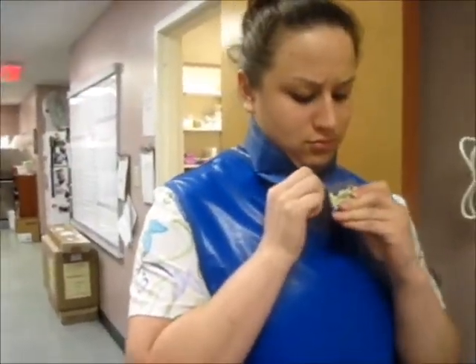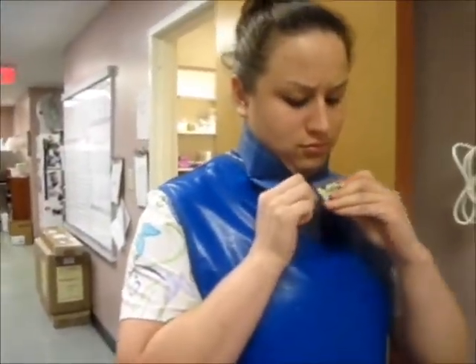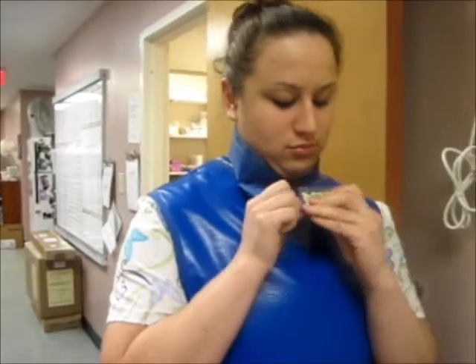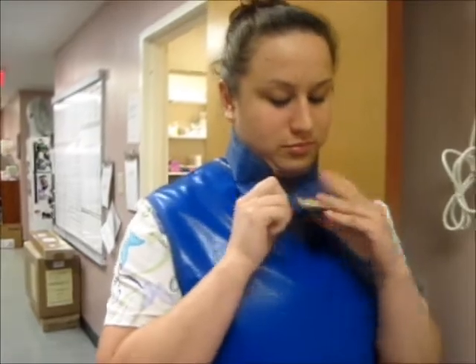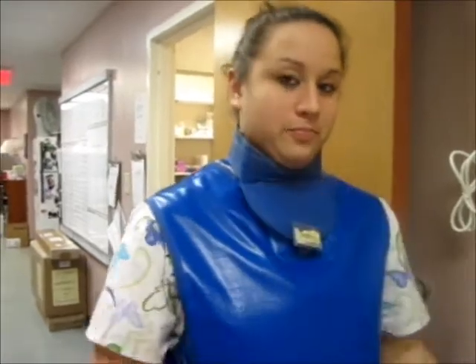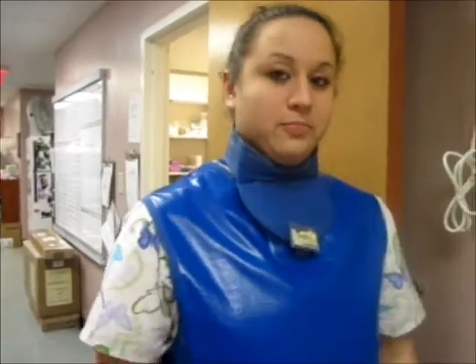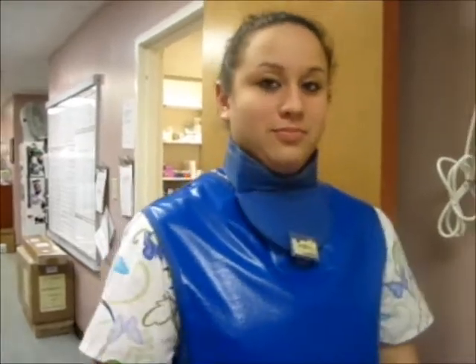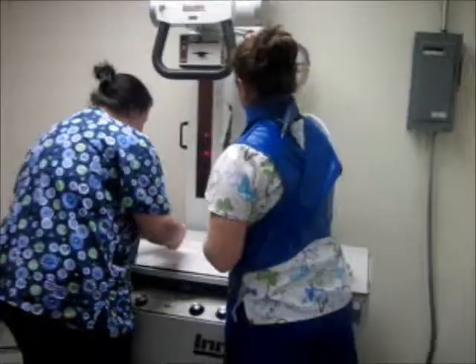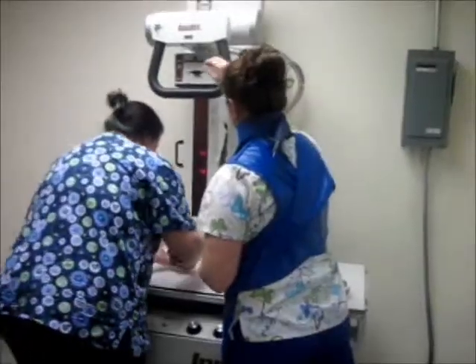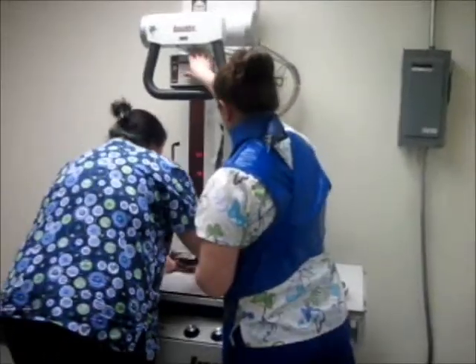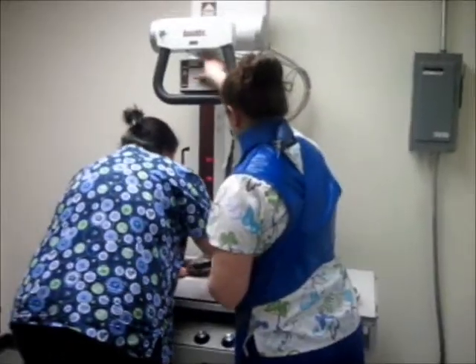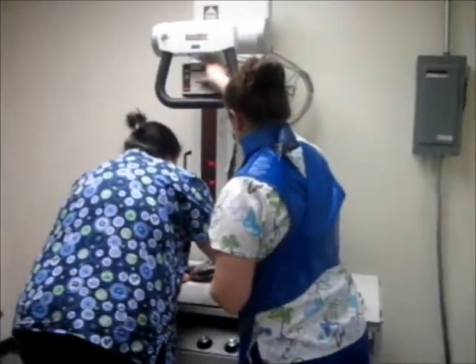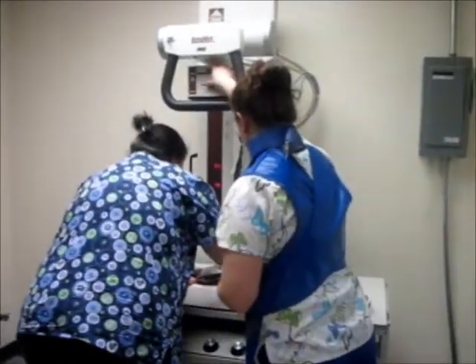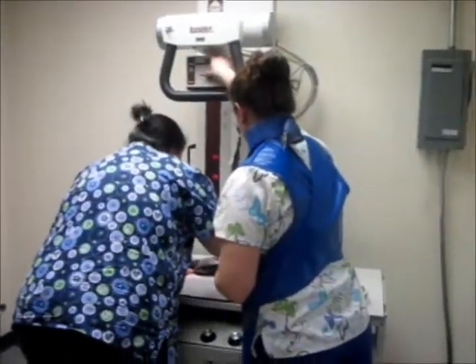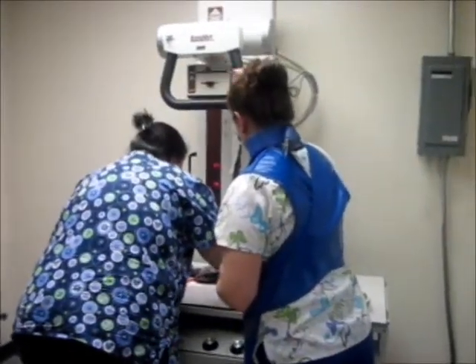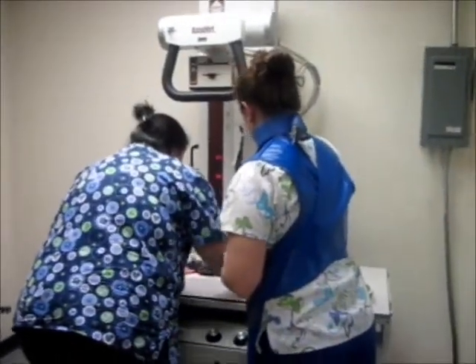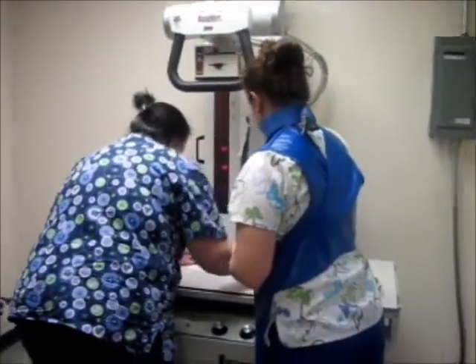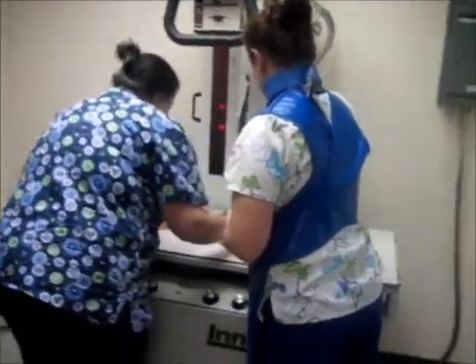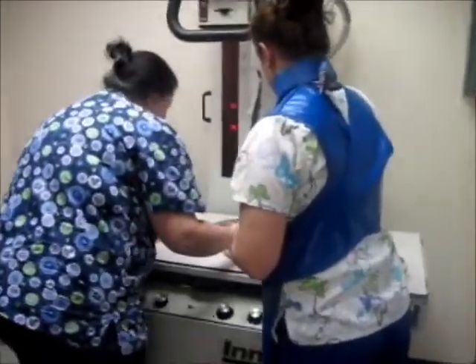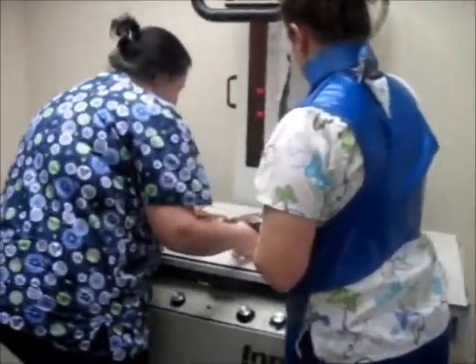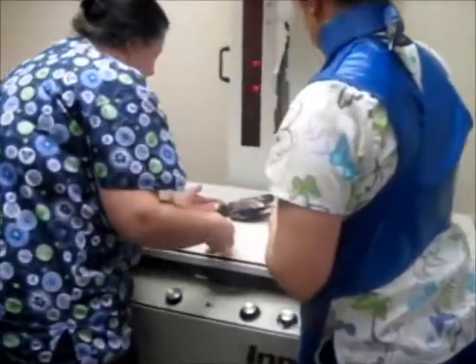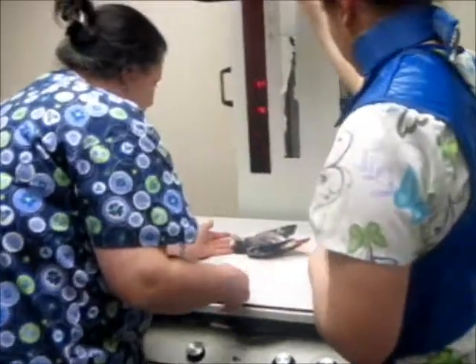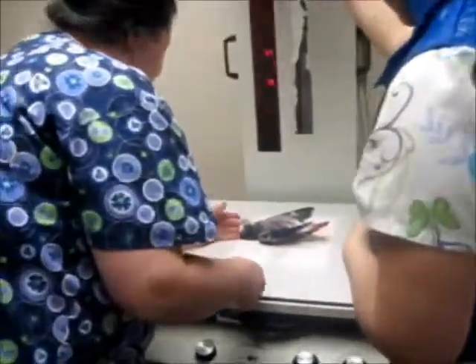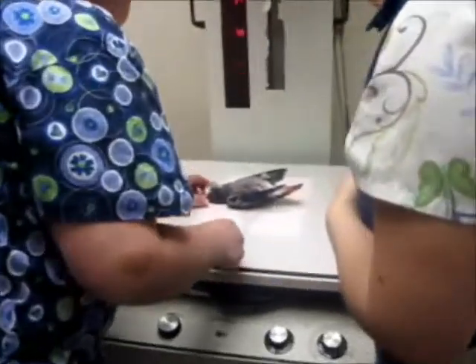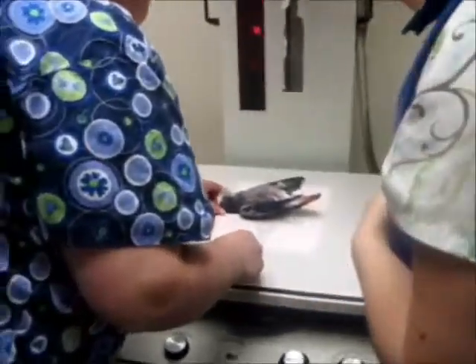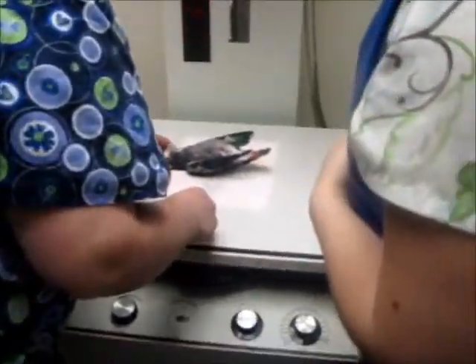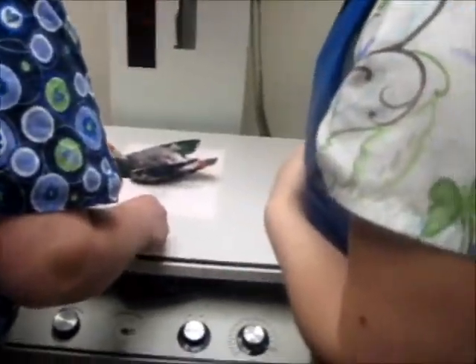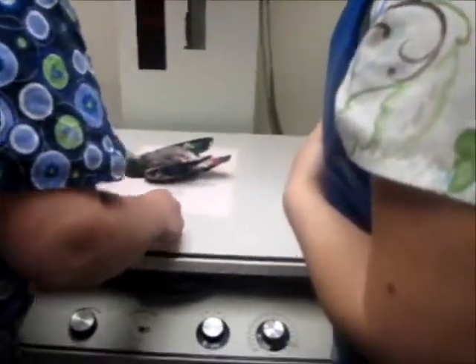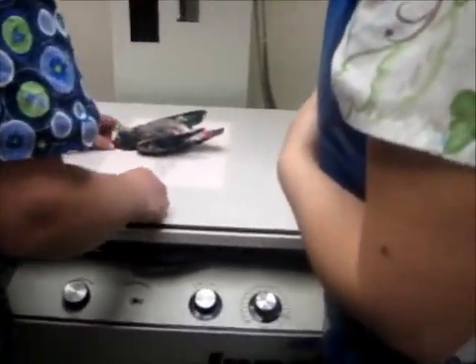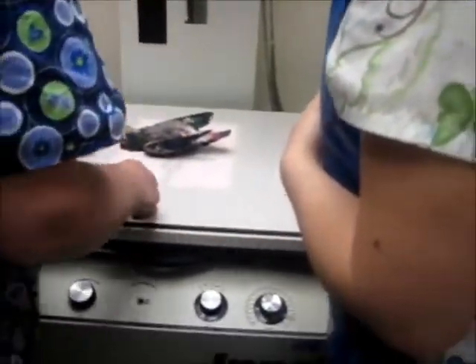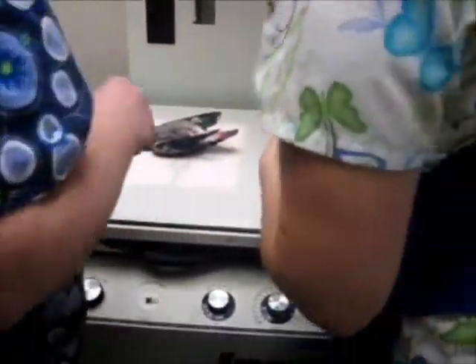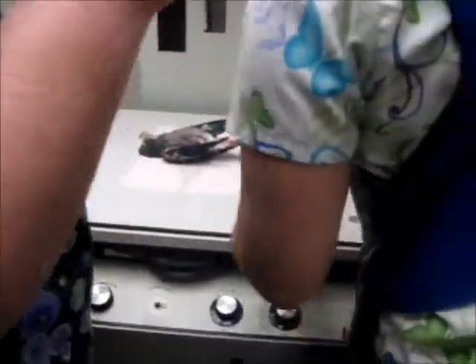Measuring thickness is not recommended for settings, so you should look up and go according to what the settings are for that type of bird that you are working on.